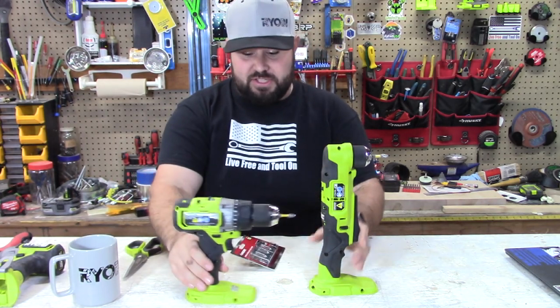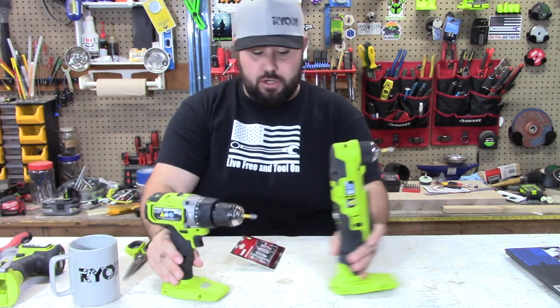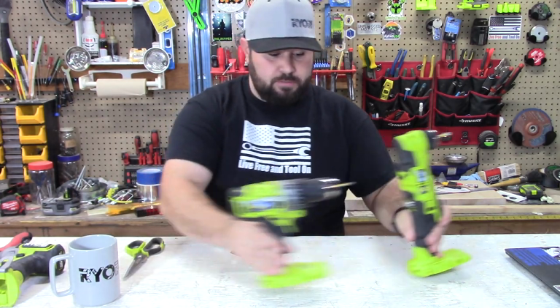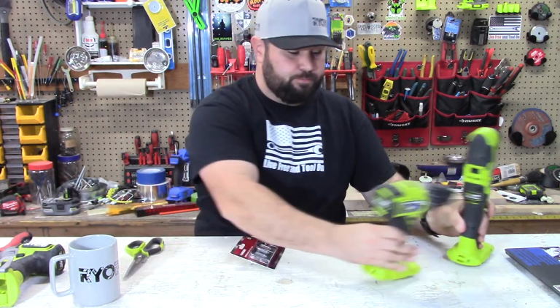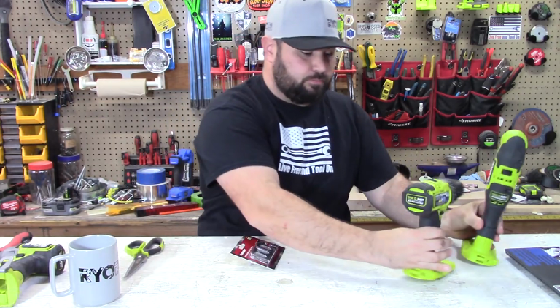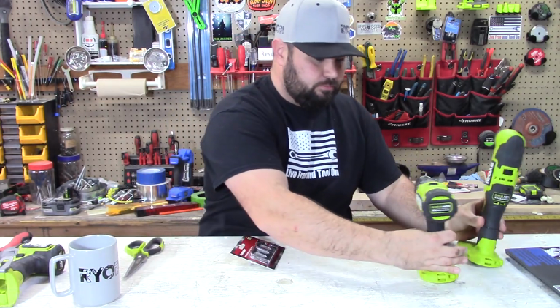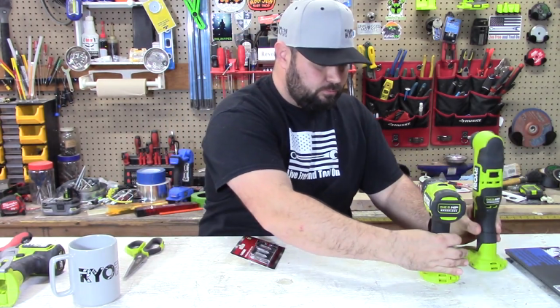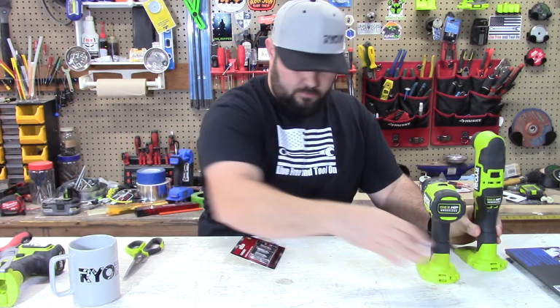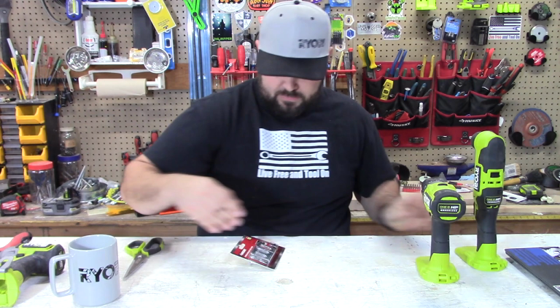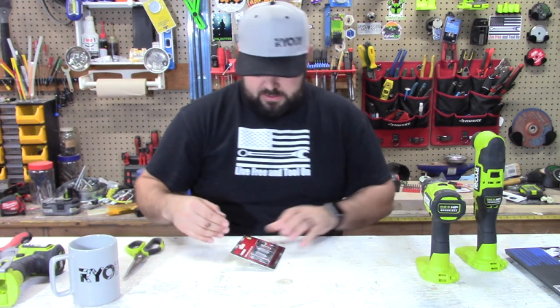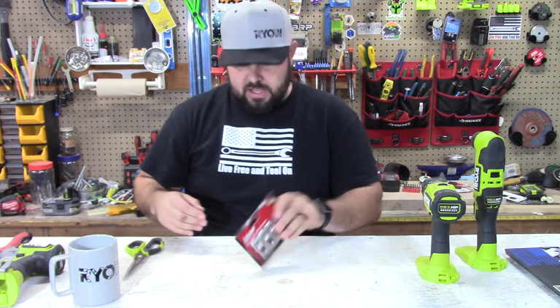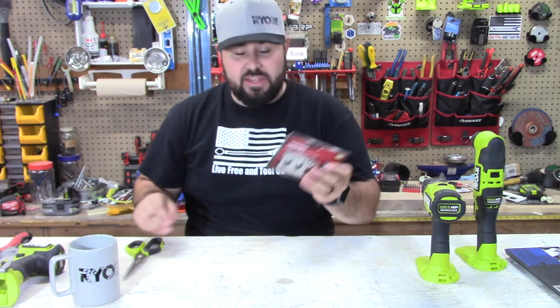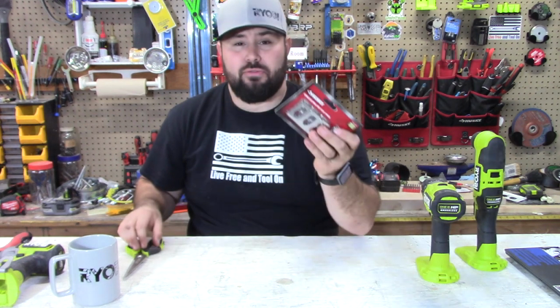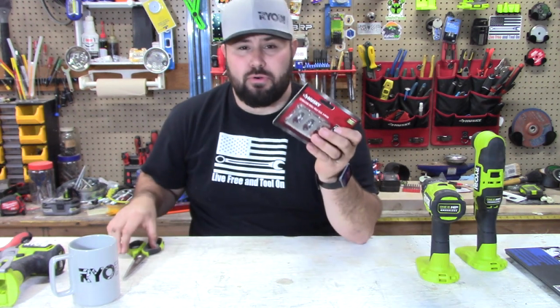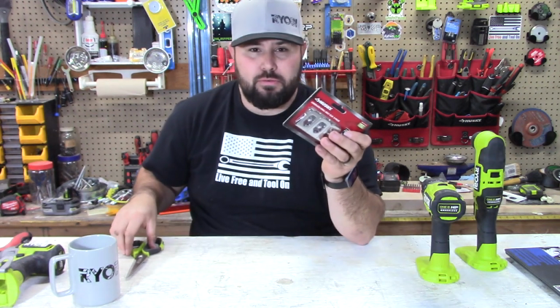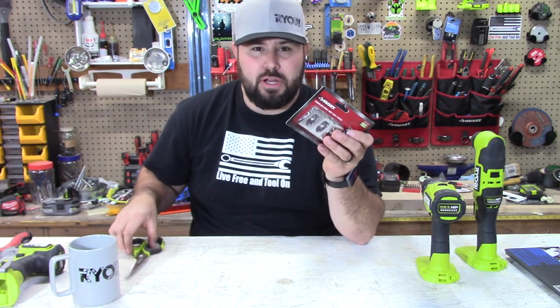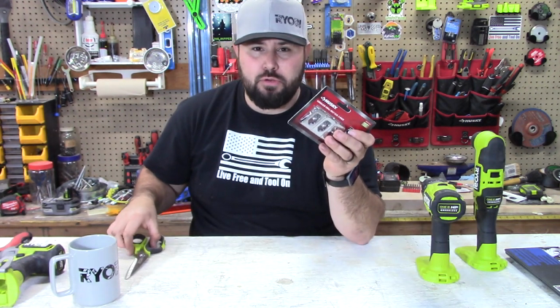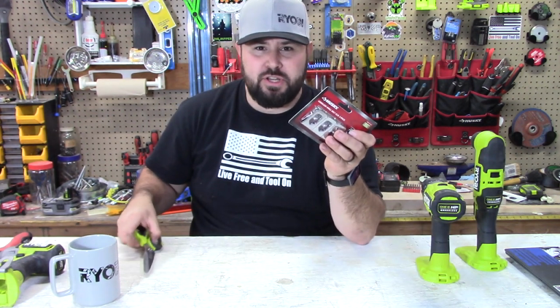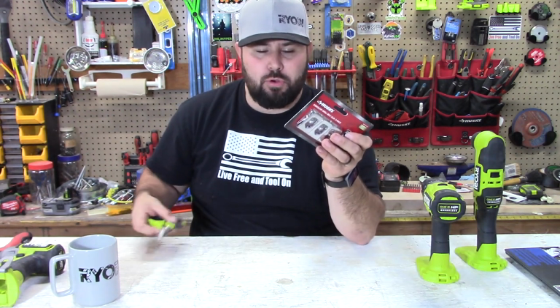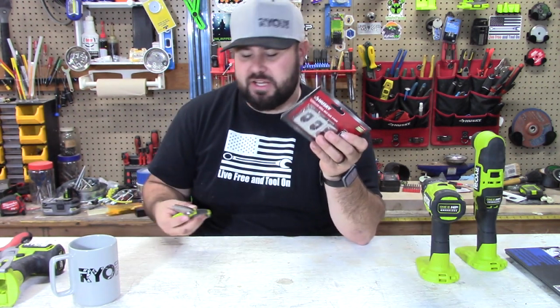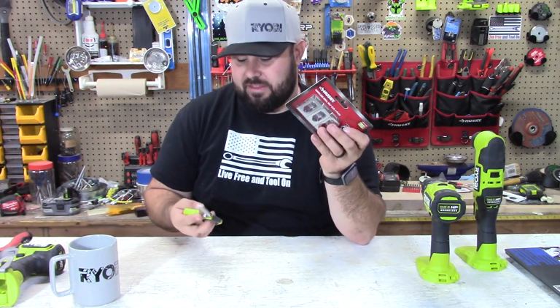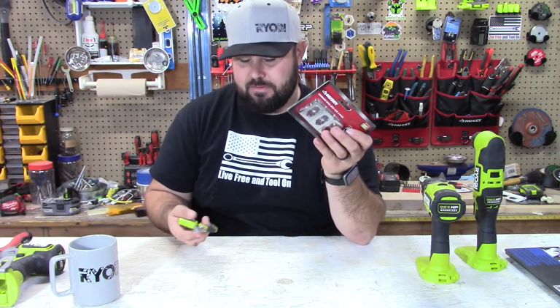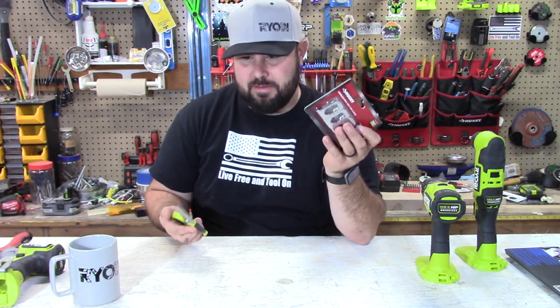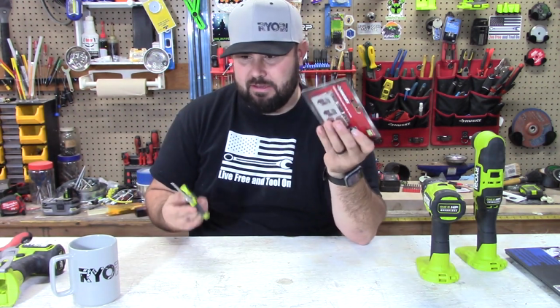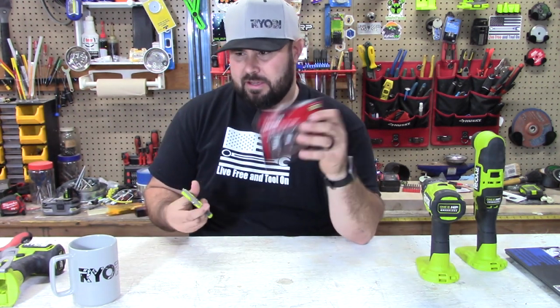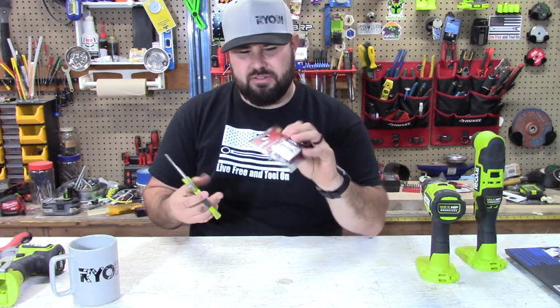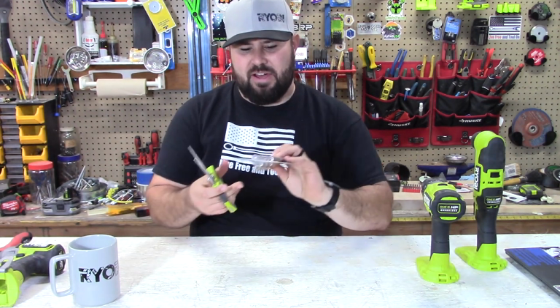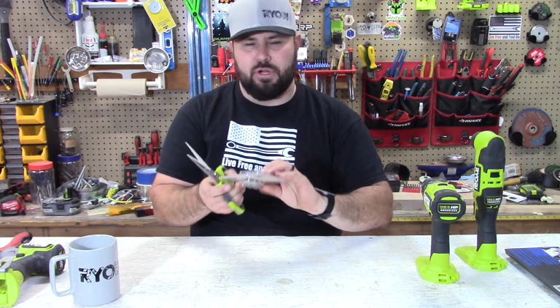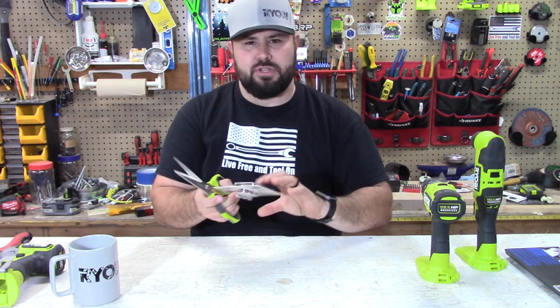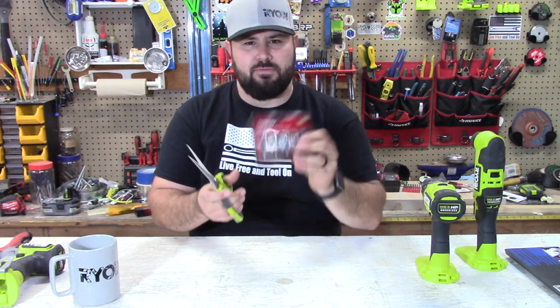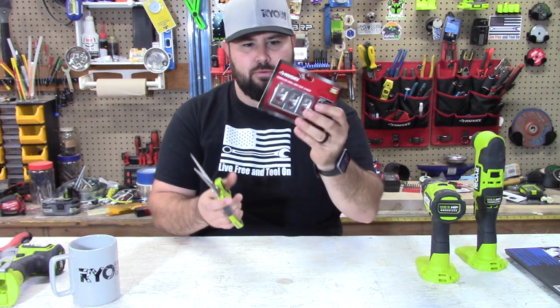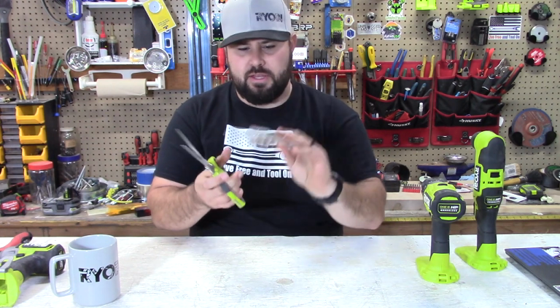Let's get it open. These were for a super reasonable price — I think it was like five bucks or something for three of these.